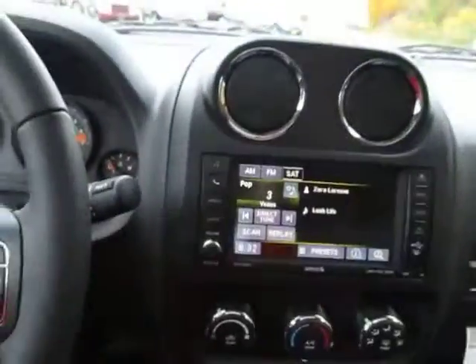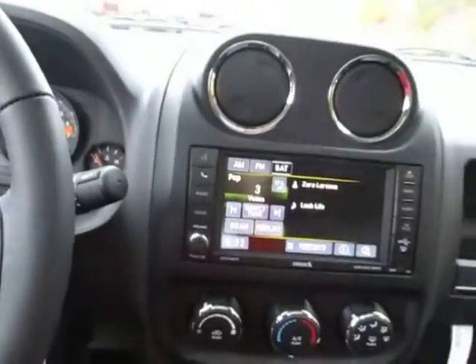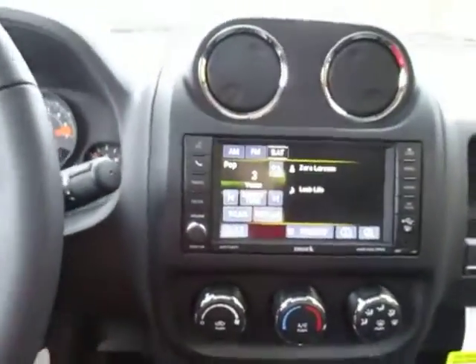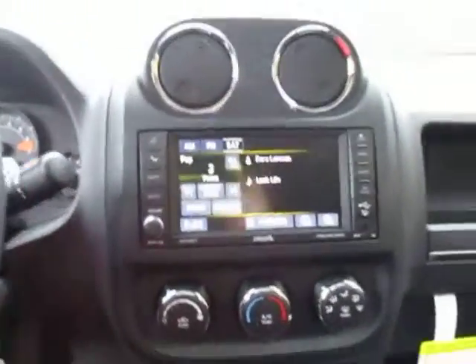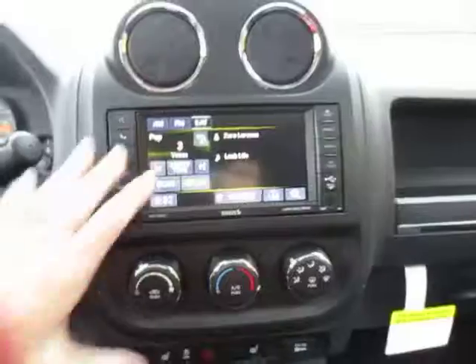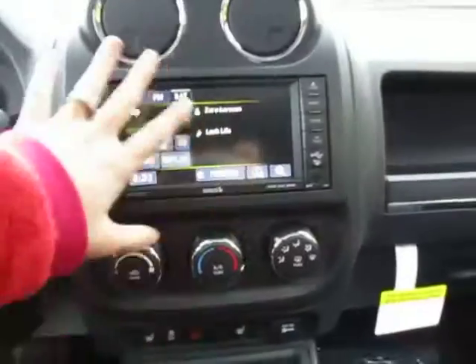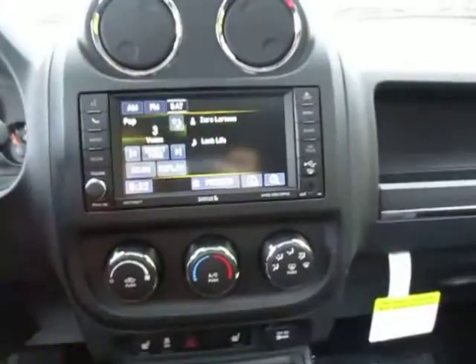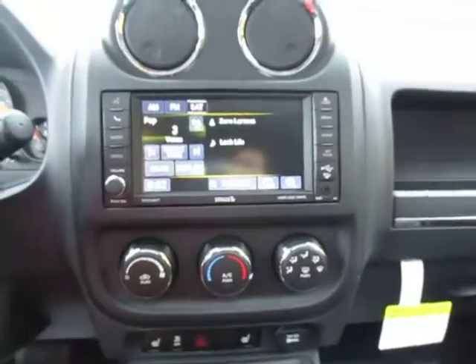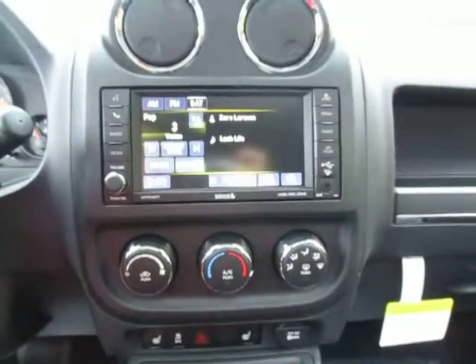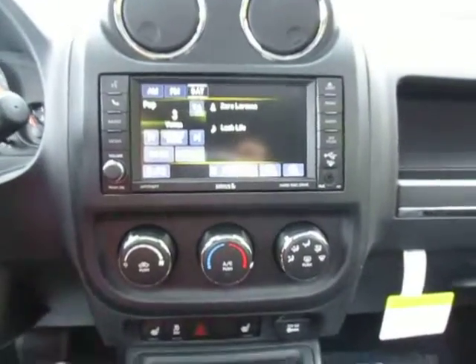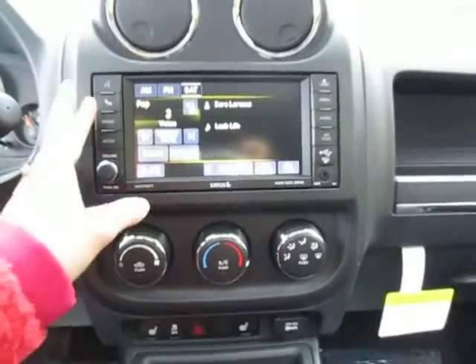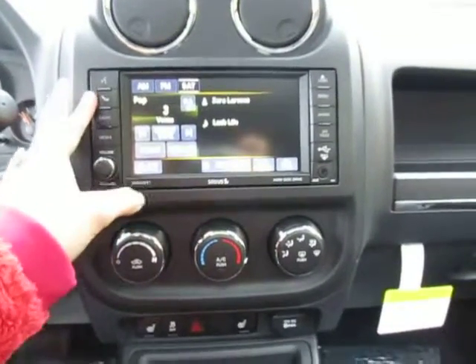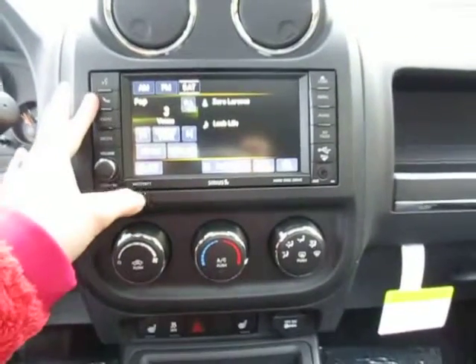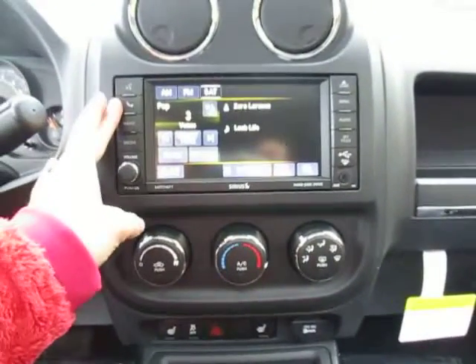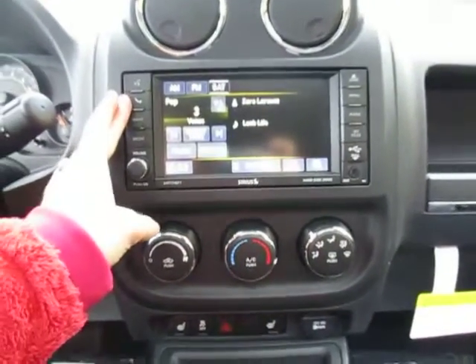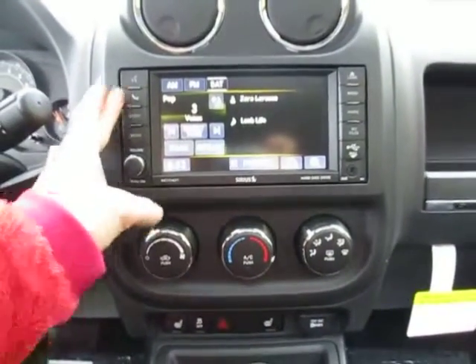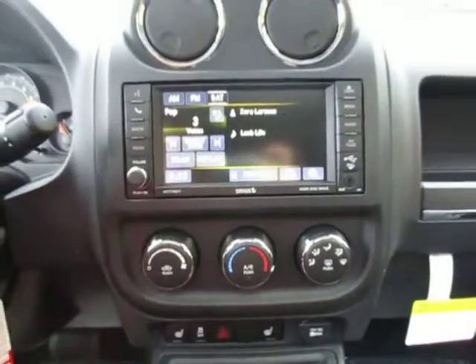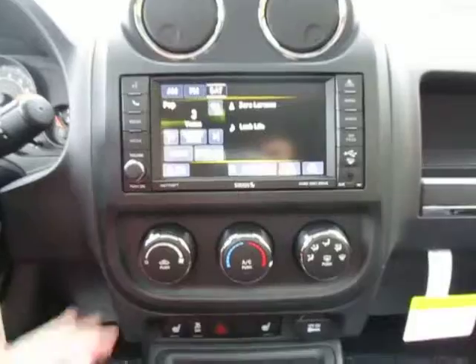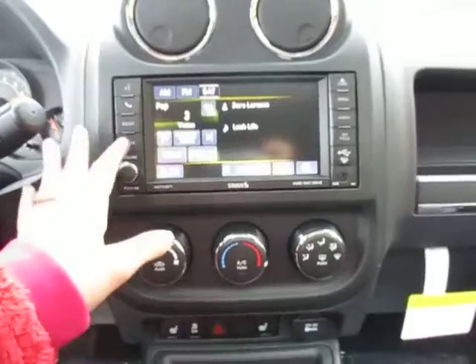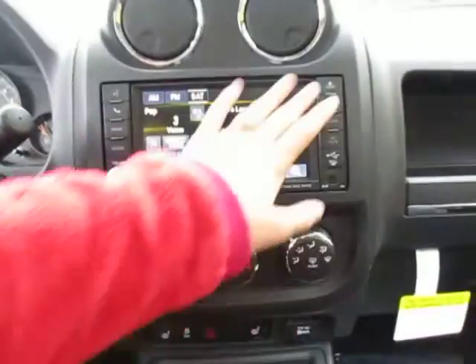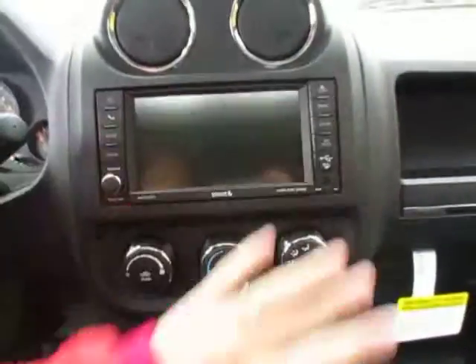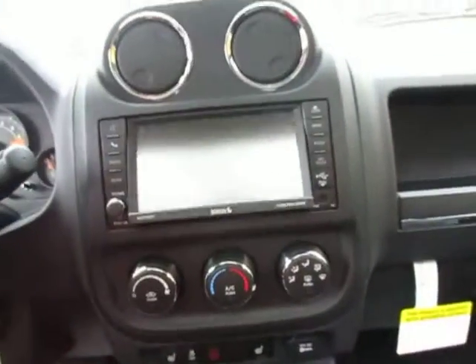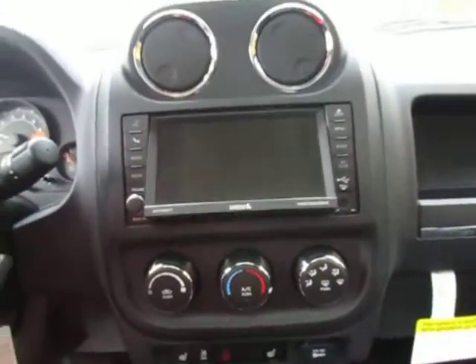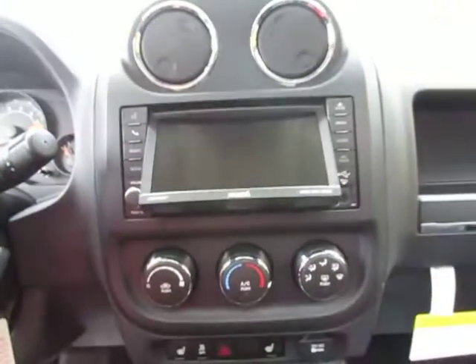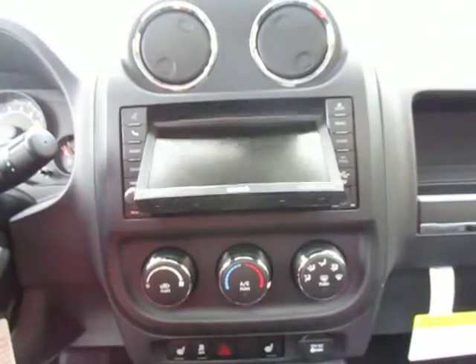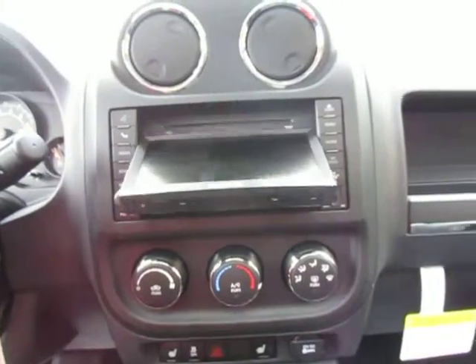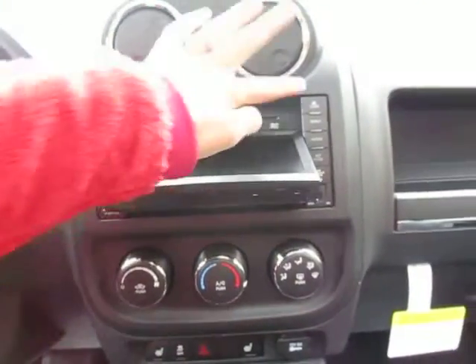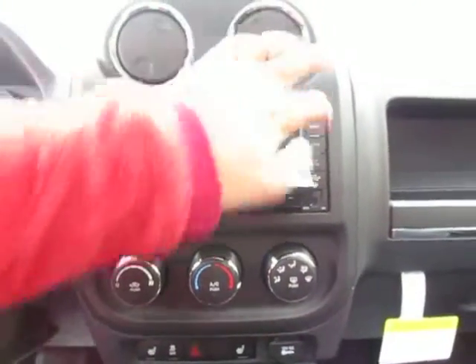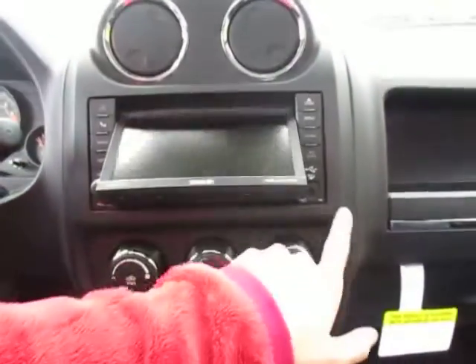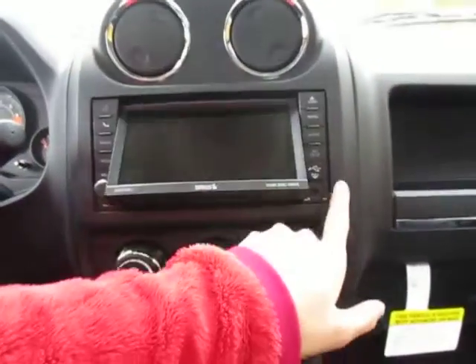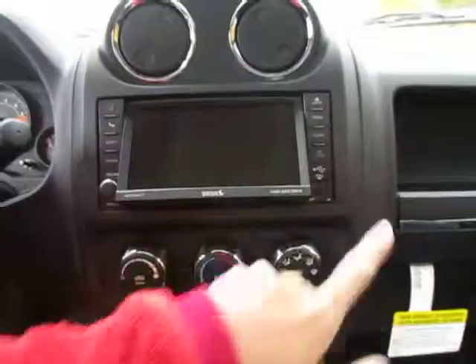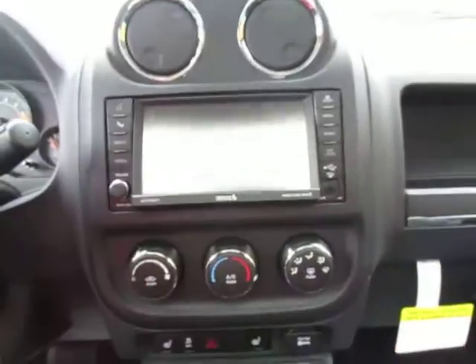AM FM satellite radio on a touch screen center here. You've got your Bluetooth options and your hands-free device, radio, and media. You can load CDs and DVDs like this, and you also have an auxiliary and USB plug.